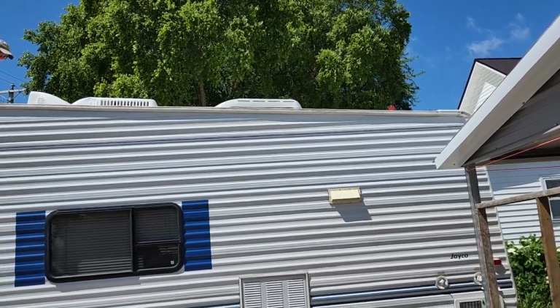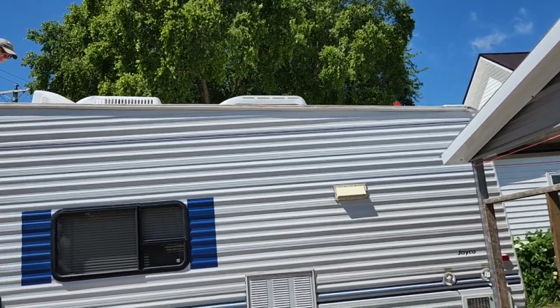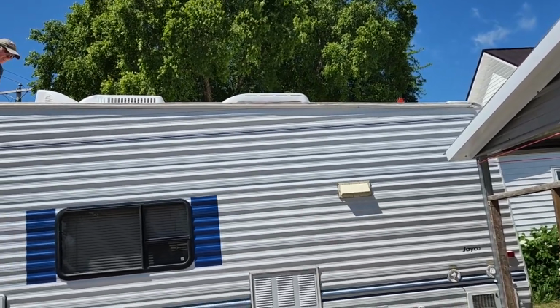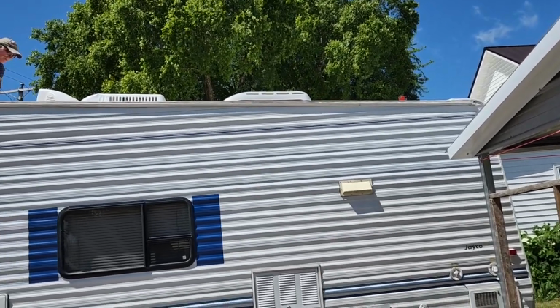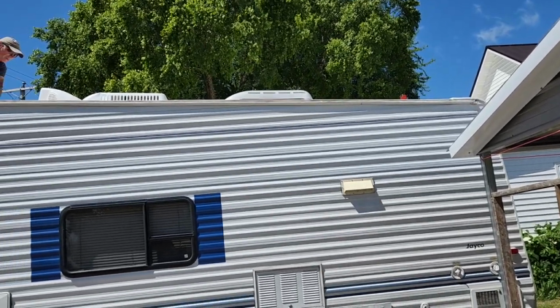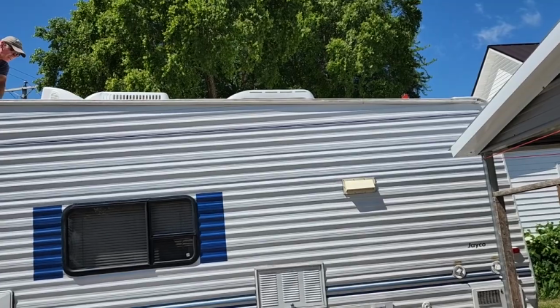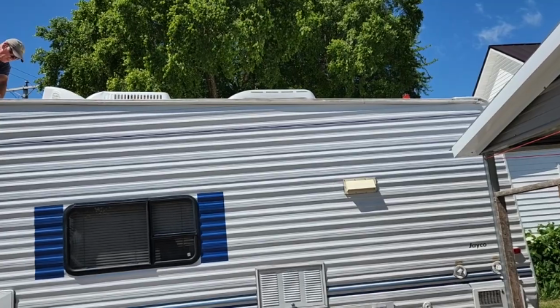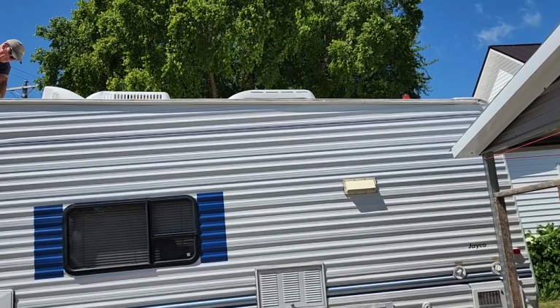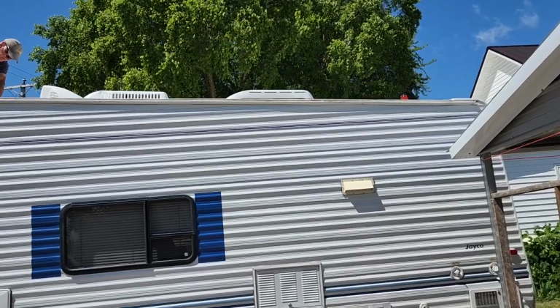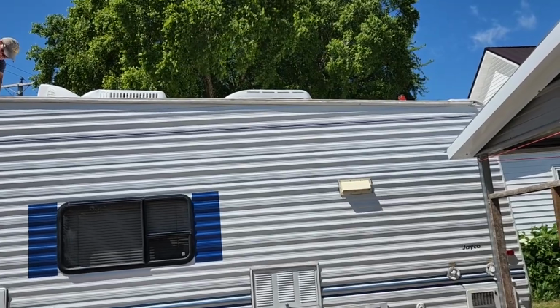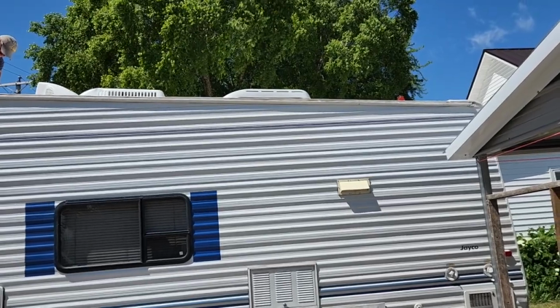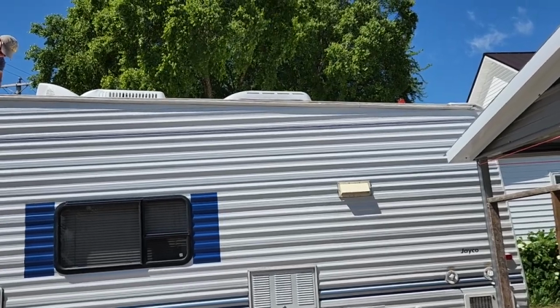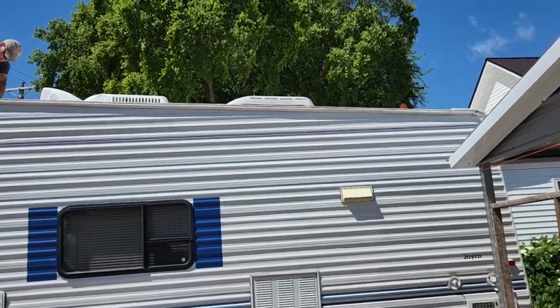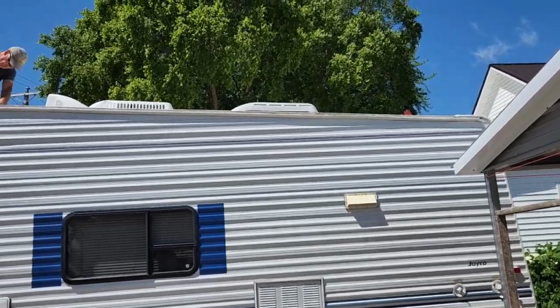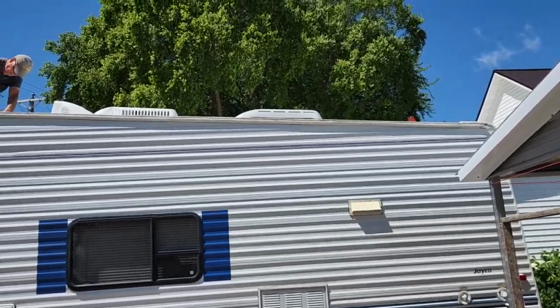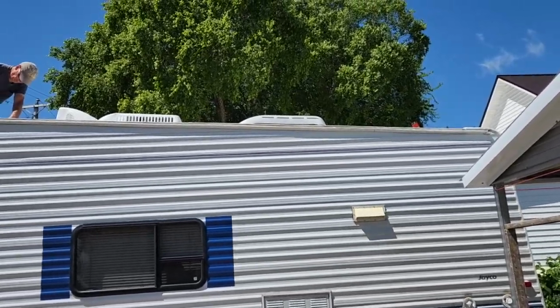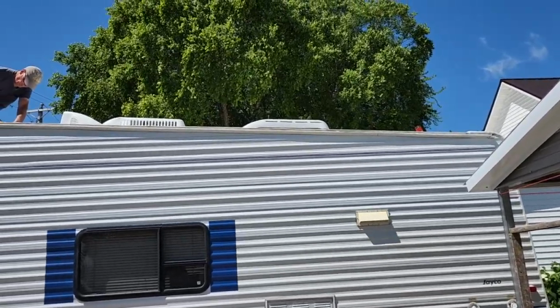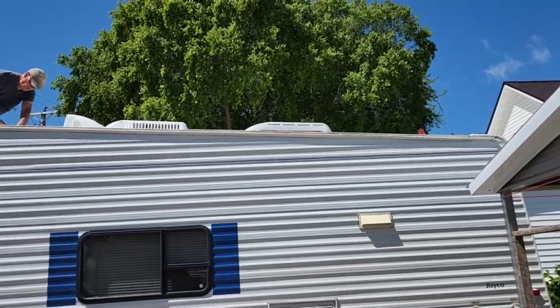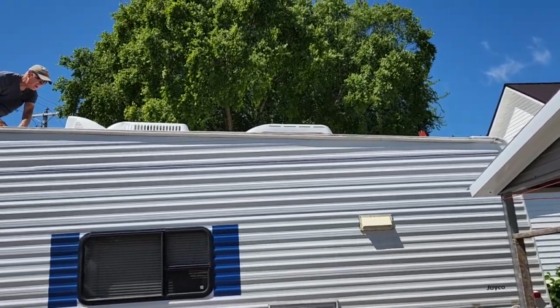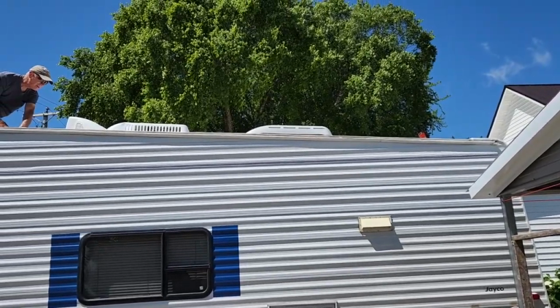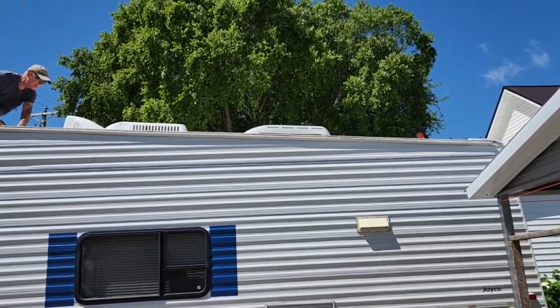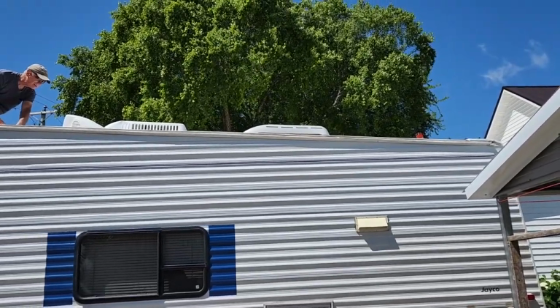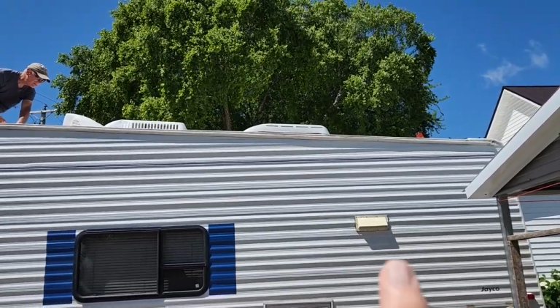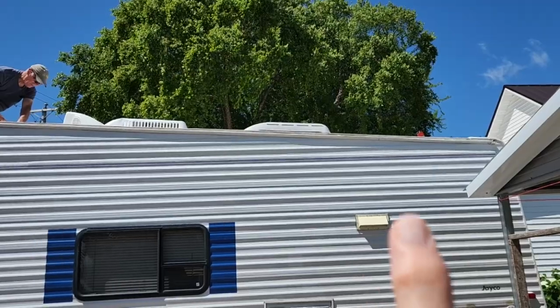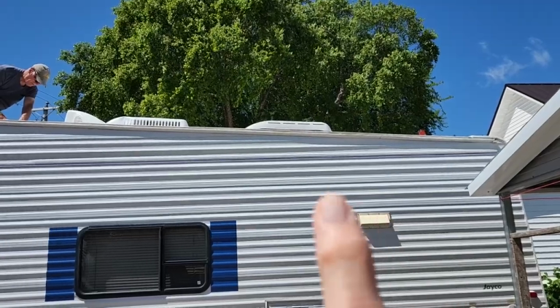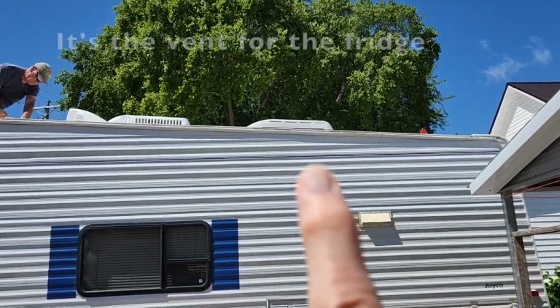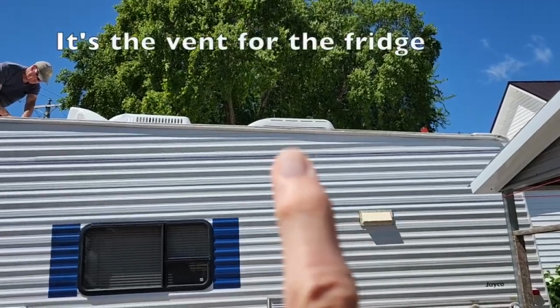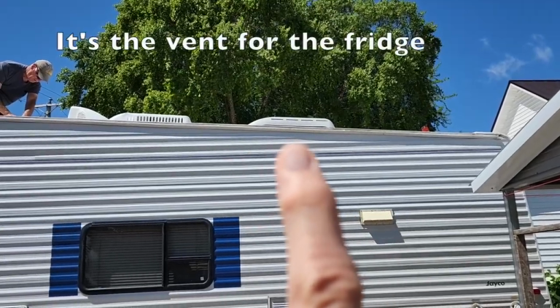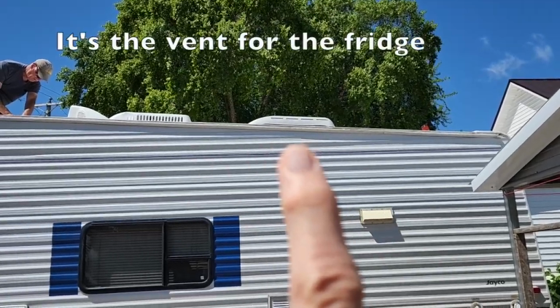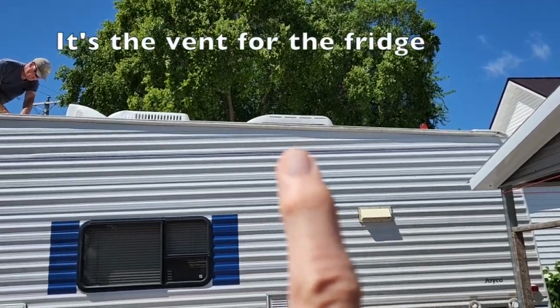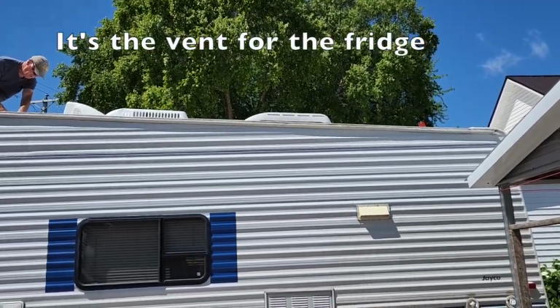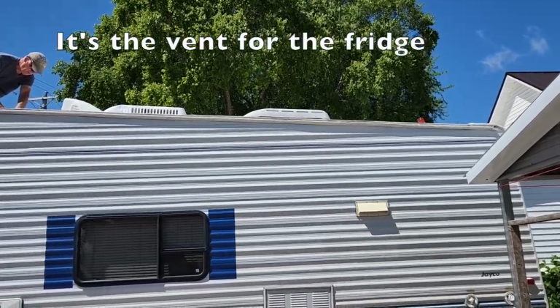I don't know if this is for the fridge or what. But that's coming off too? I think so, that thing right there is going to come off.